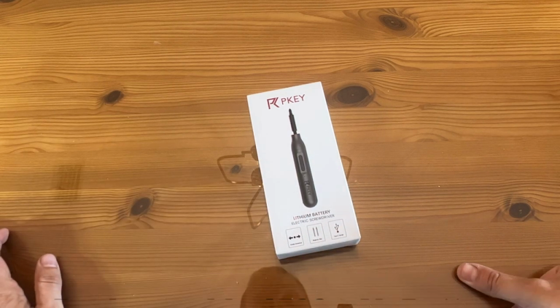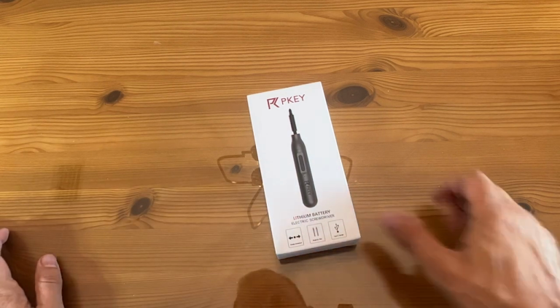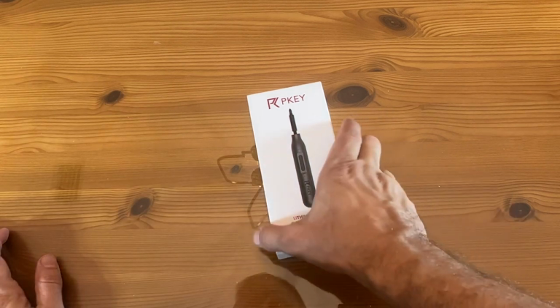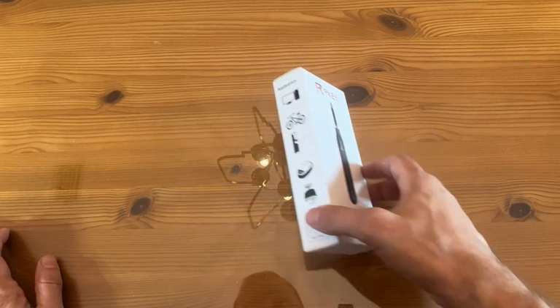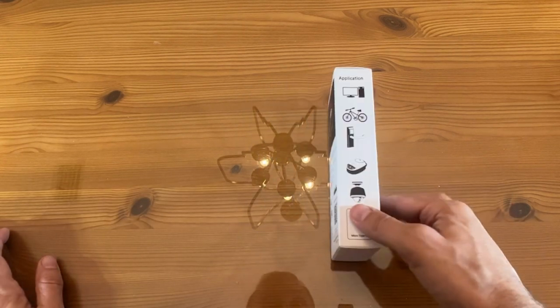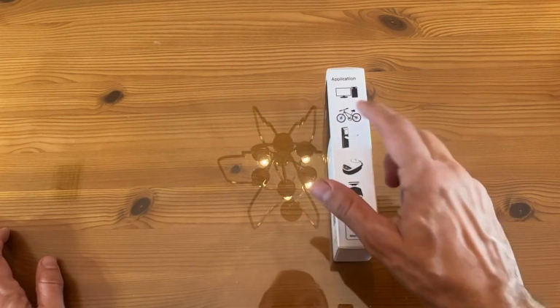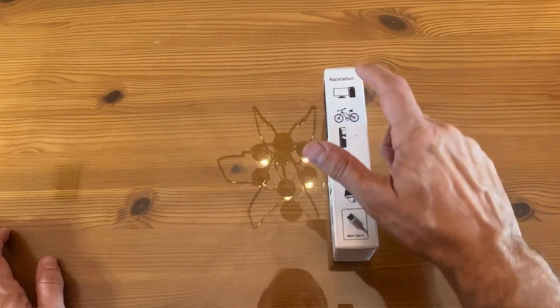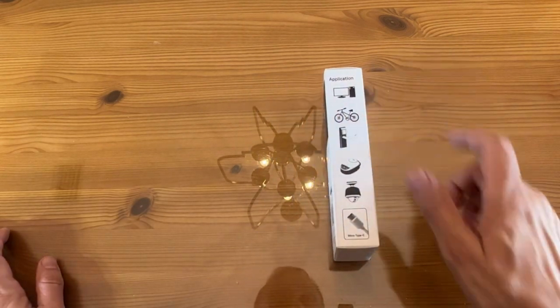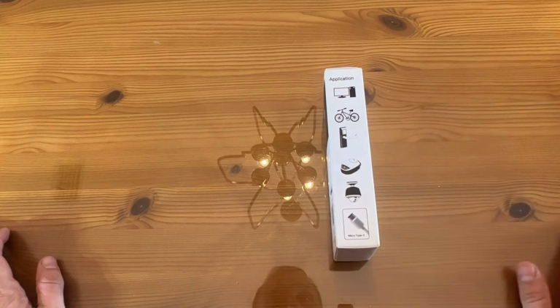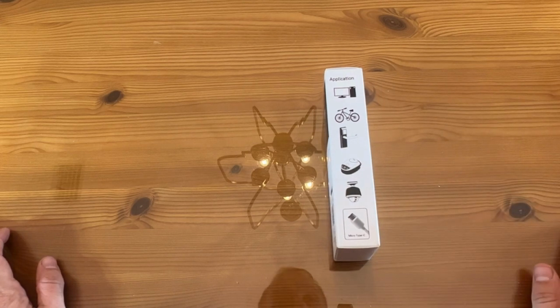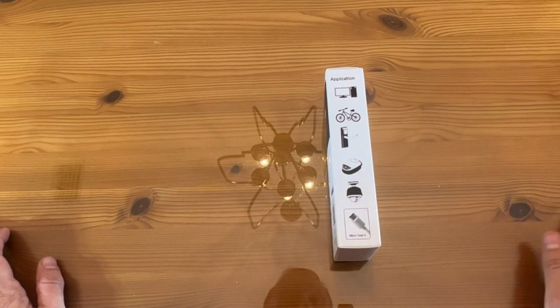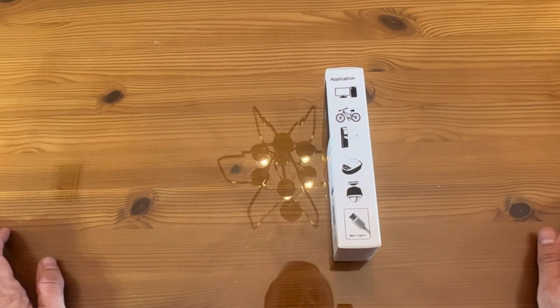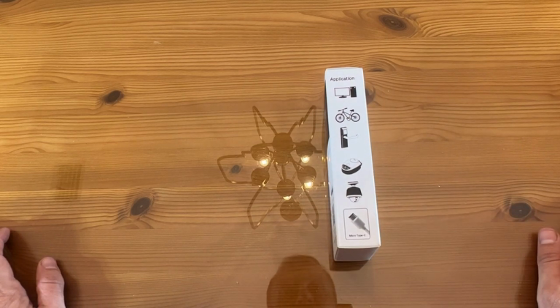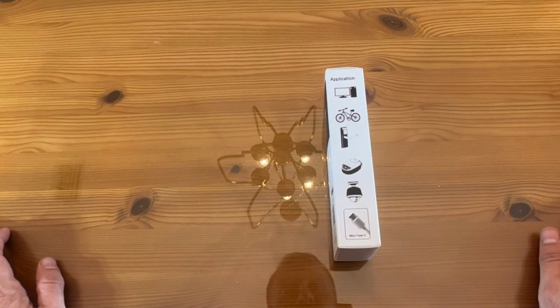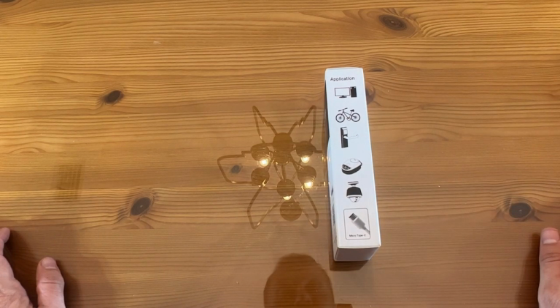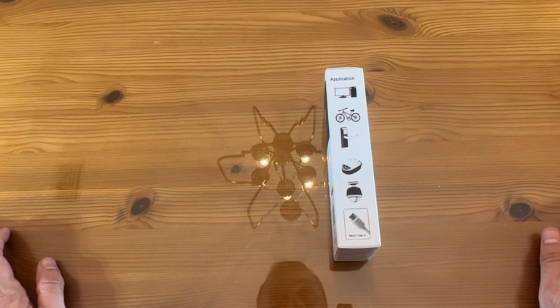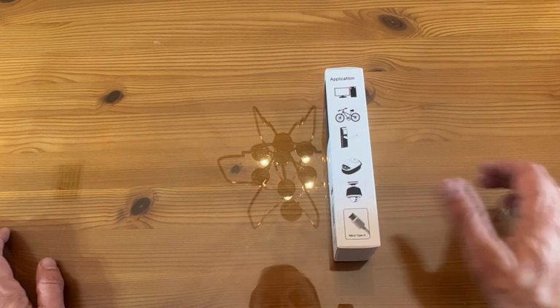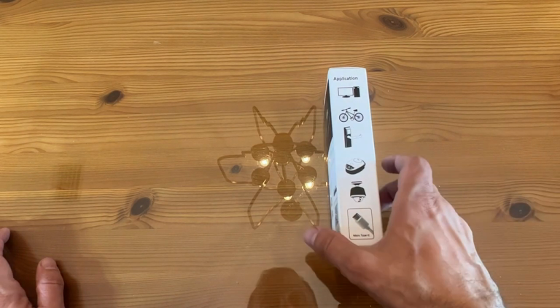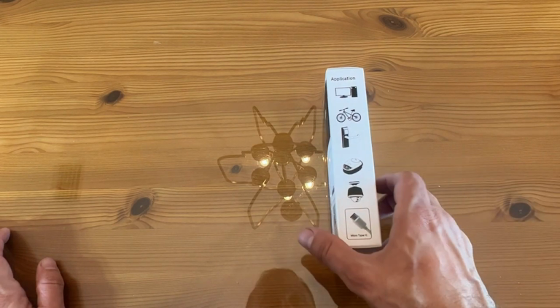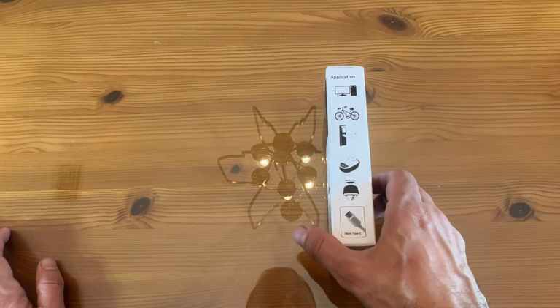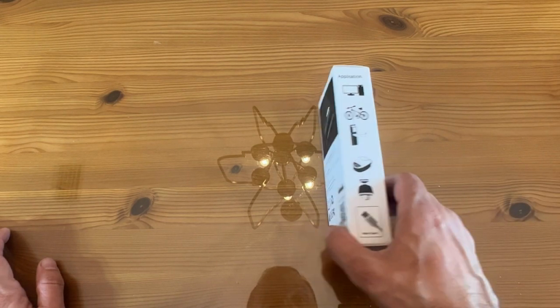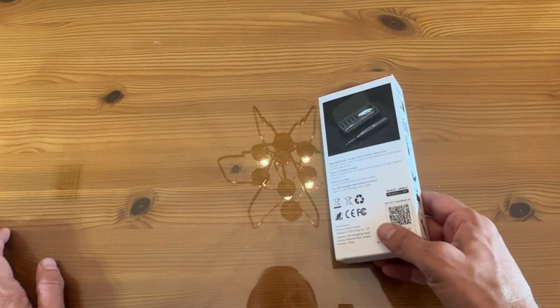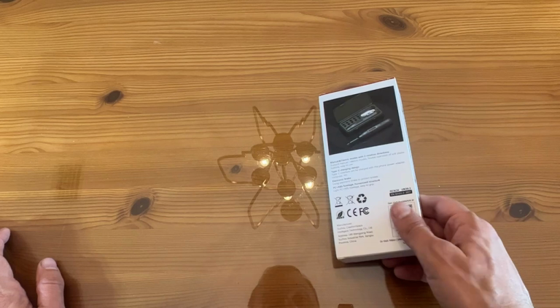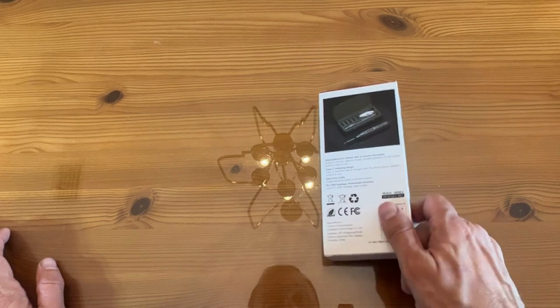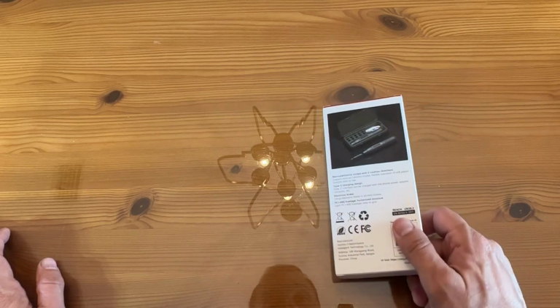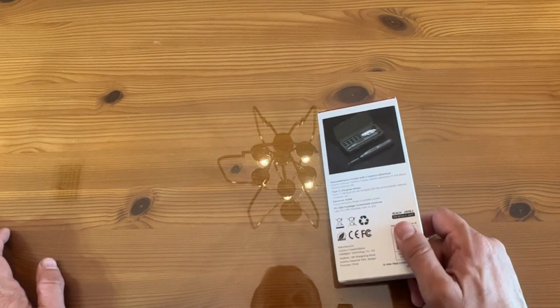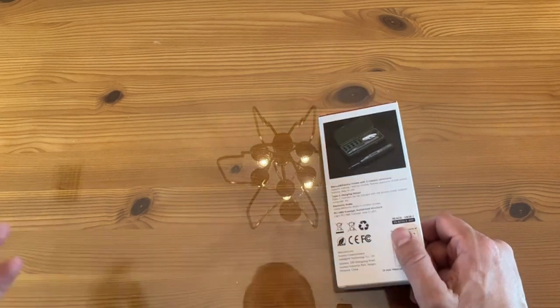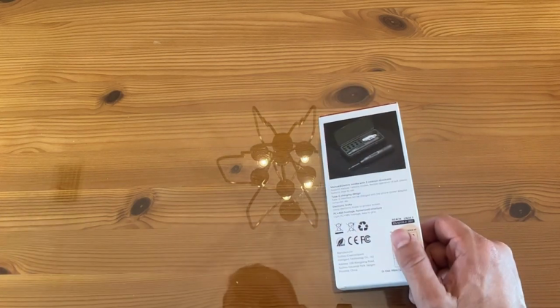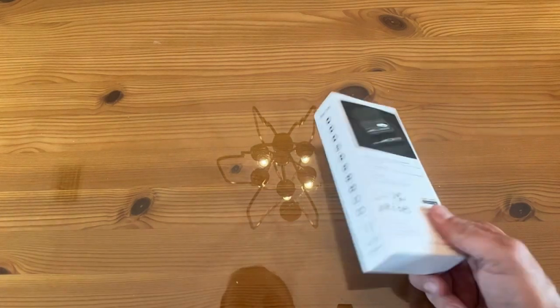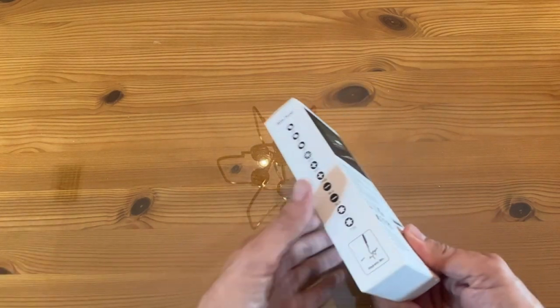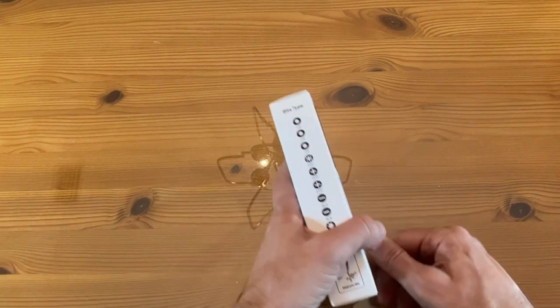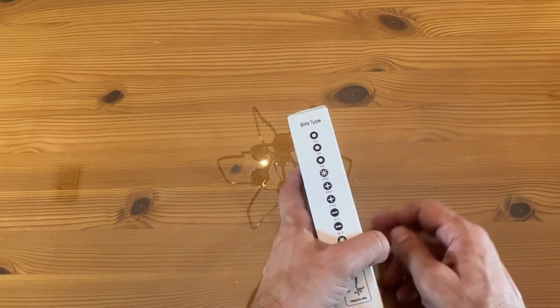It has Type-C charging, which is great for bikes, computers, door locks, anything you need. Micro Type-C — and yeah, it's absolutely fantastic. I'm very excited about this.